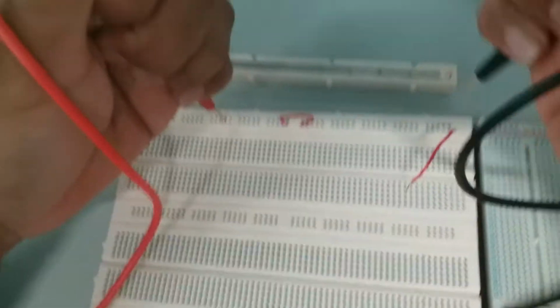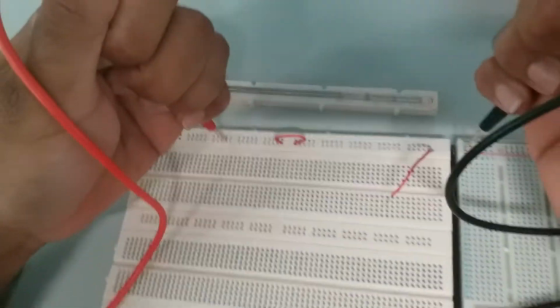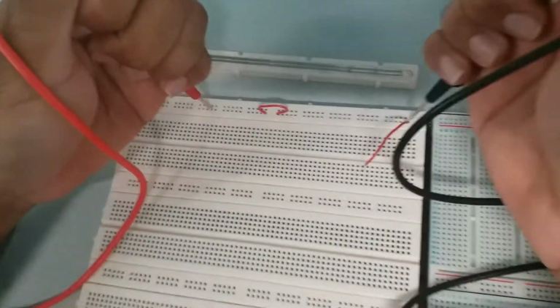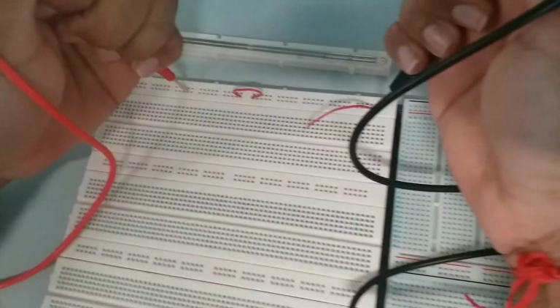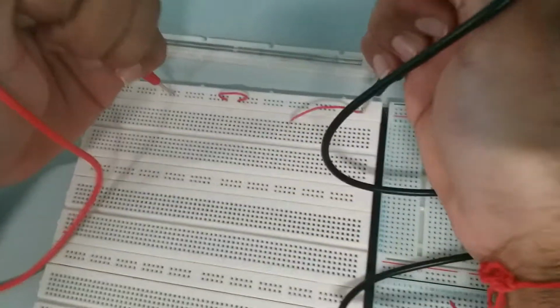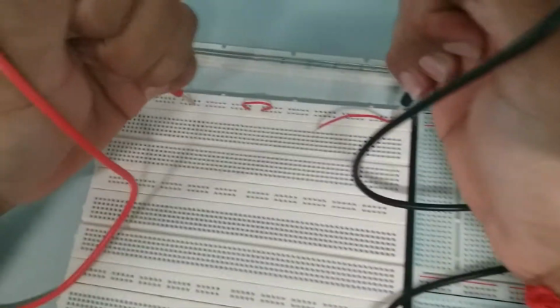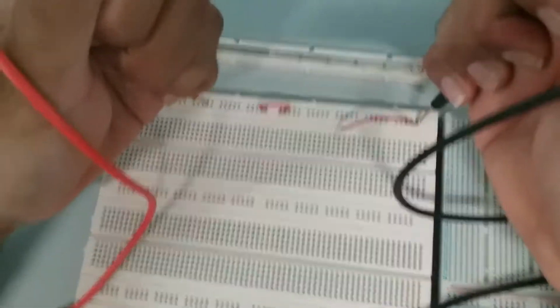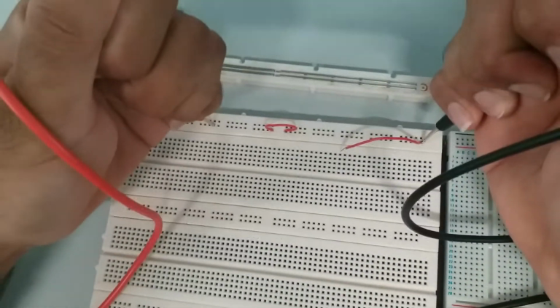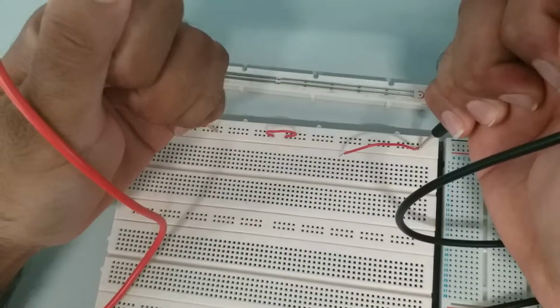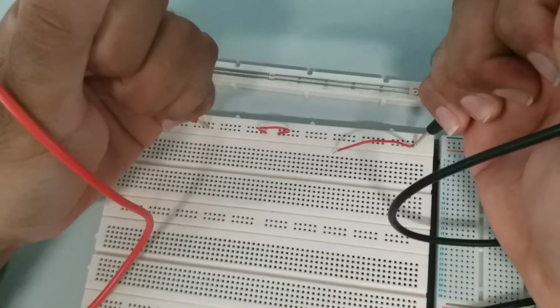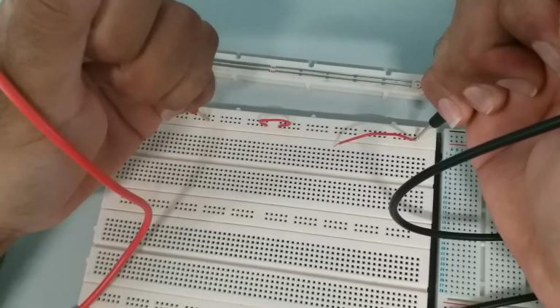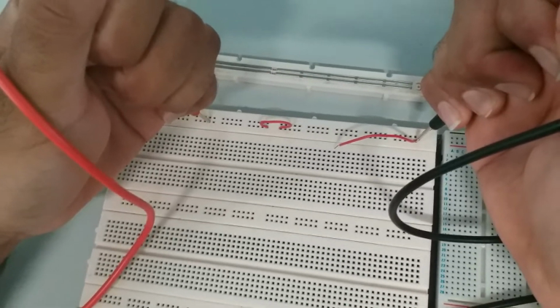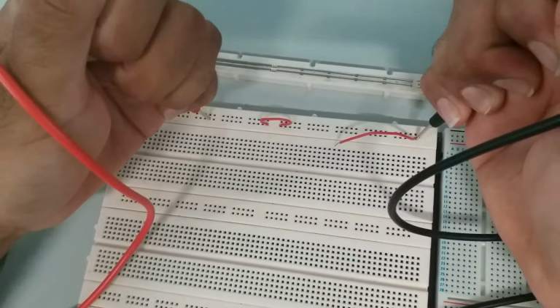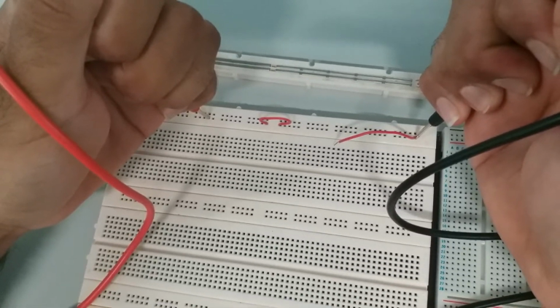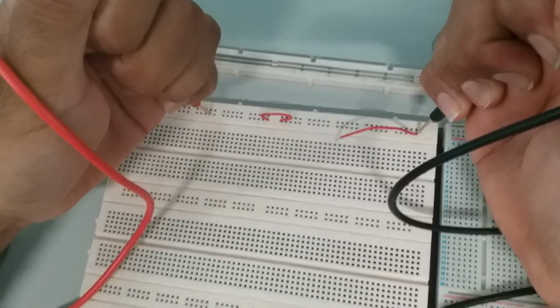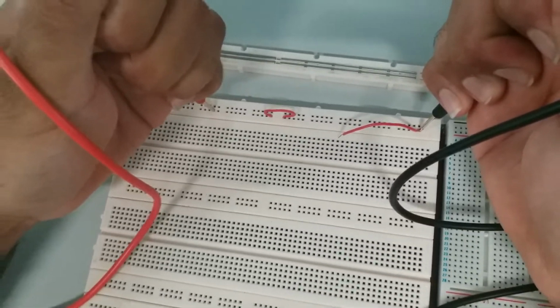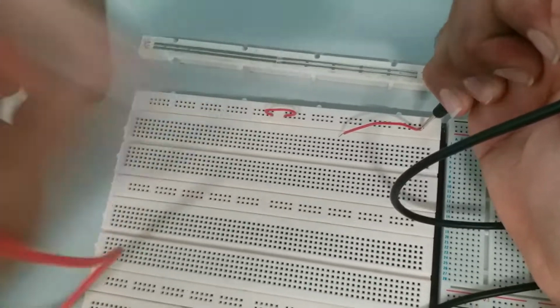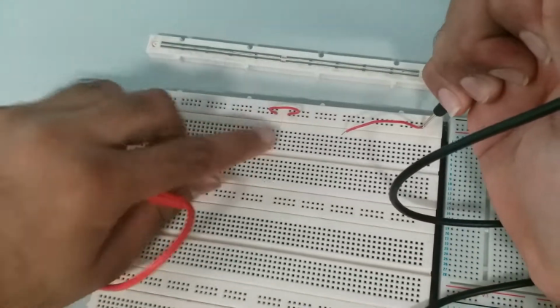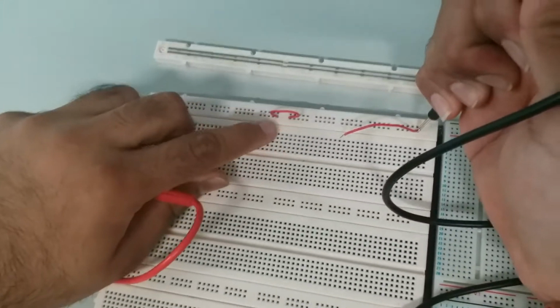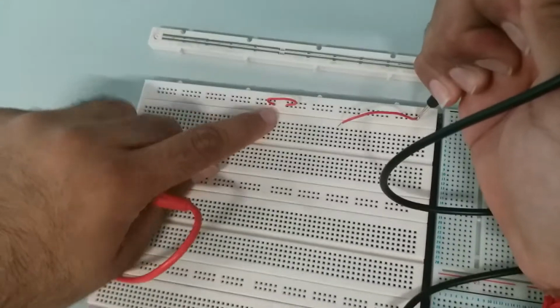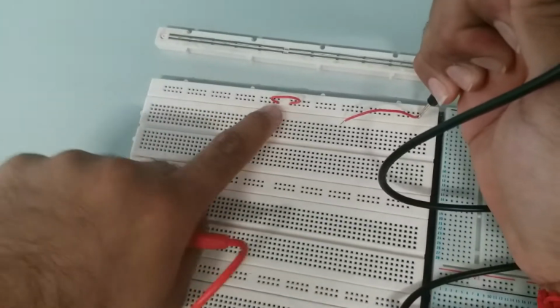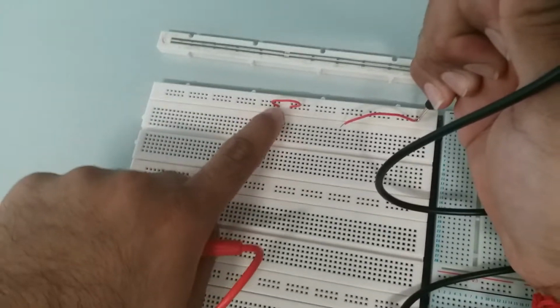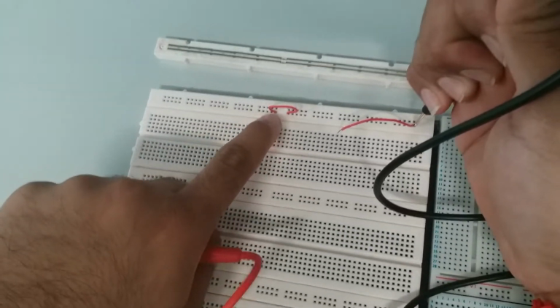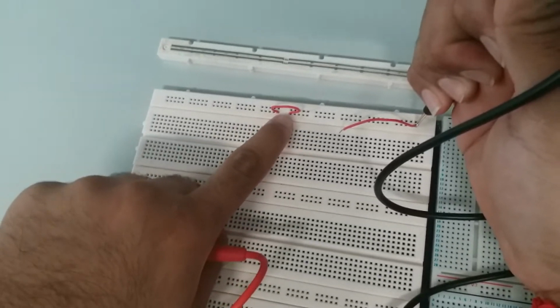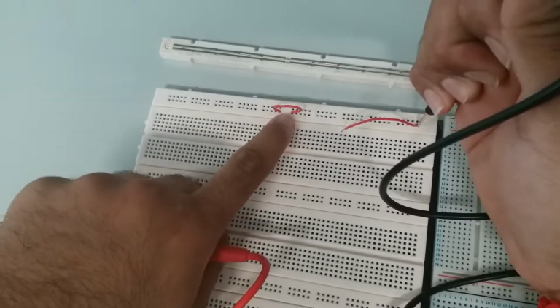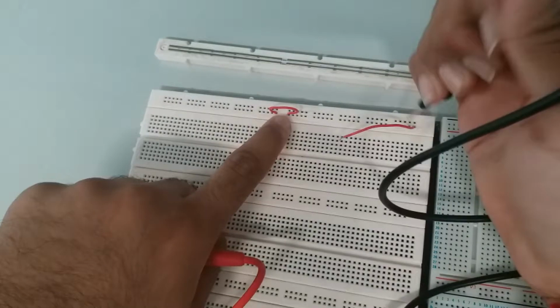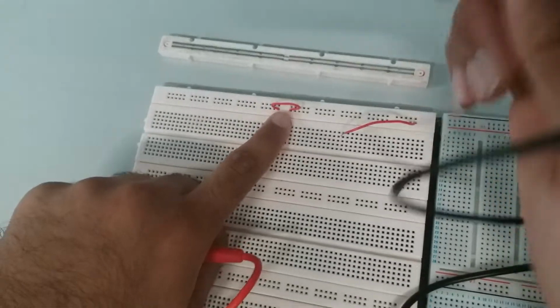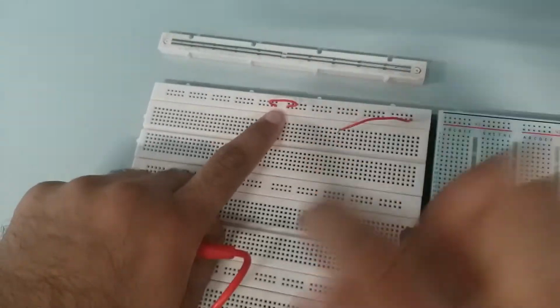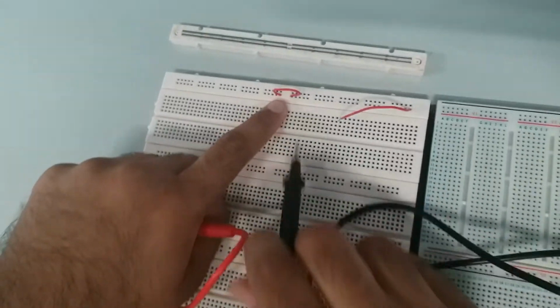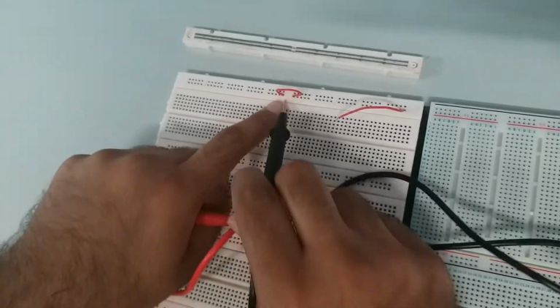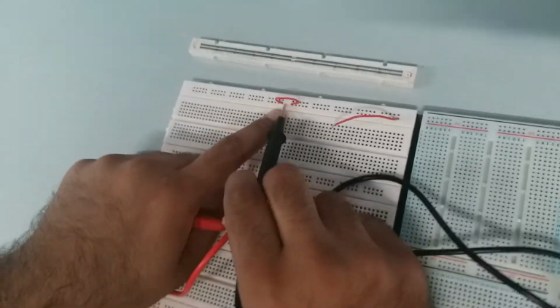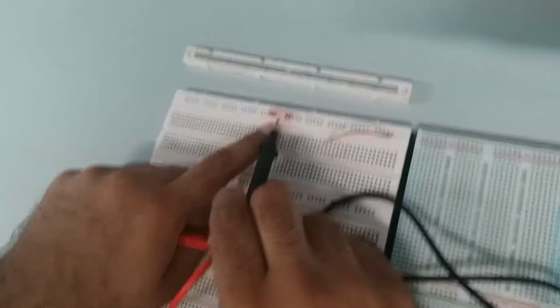Like here, you see the whole connection of one line works when you connect this wire from one point to the other, because there's a gutter here.